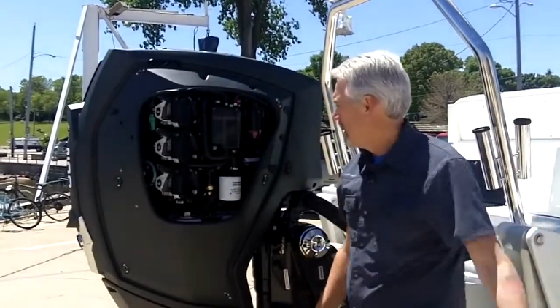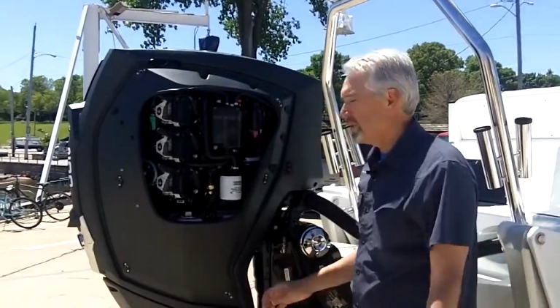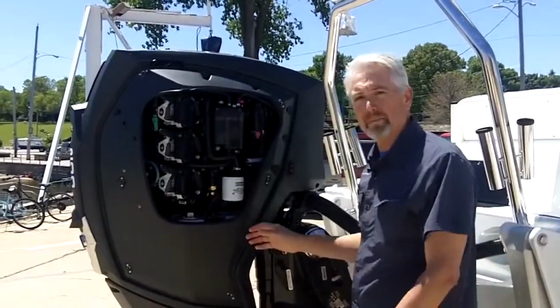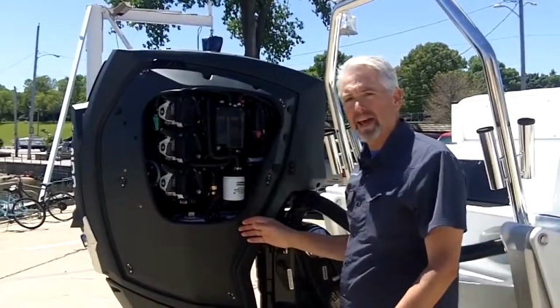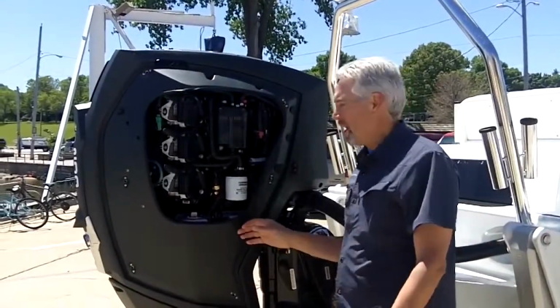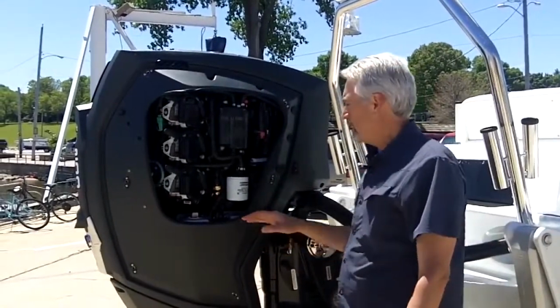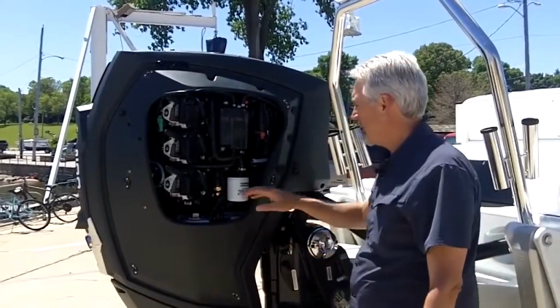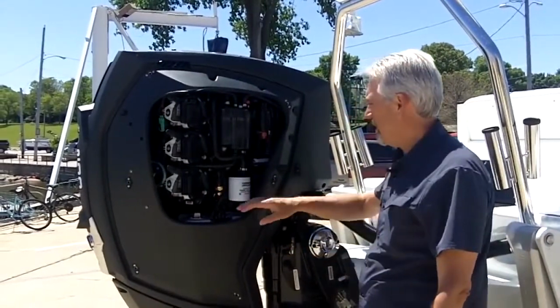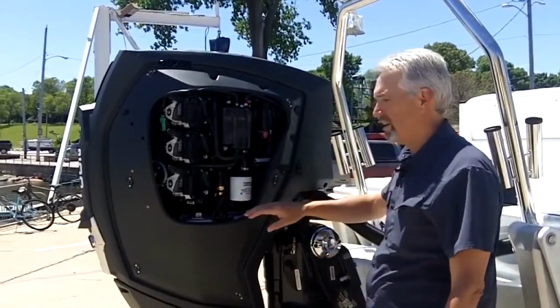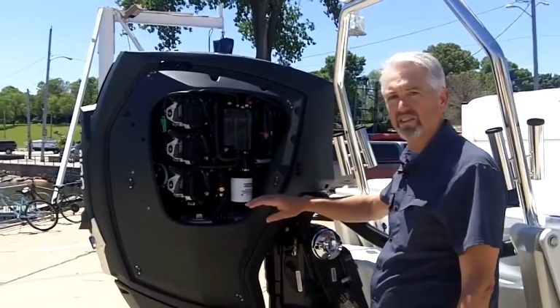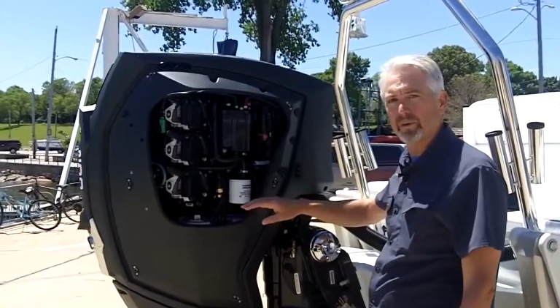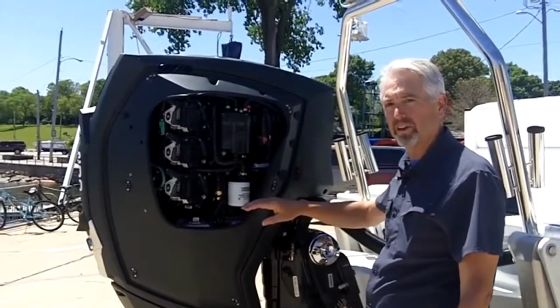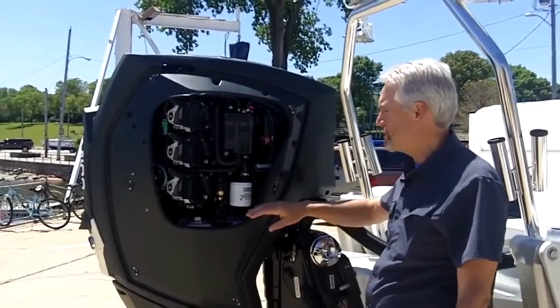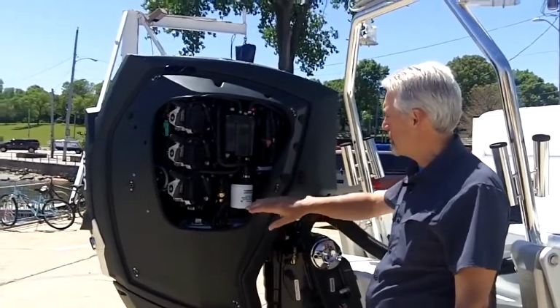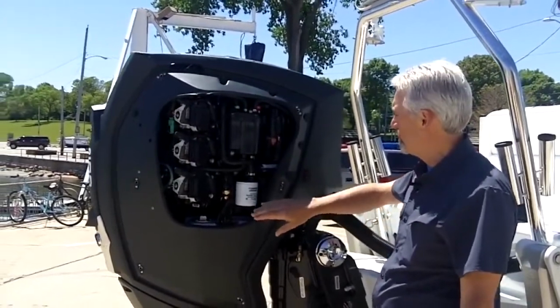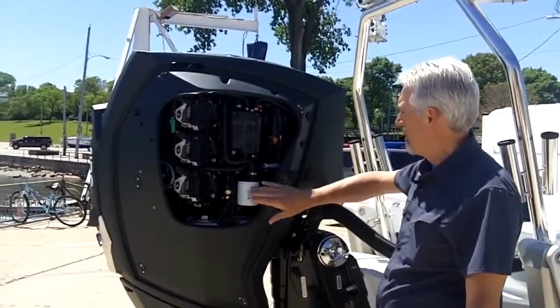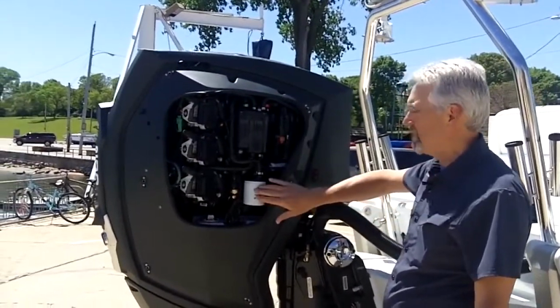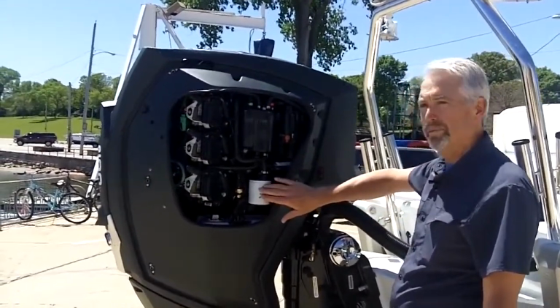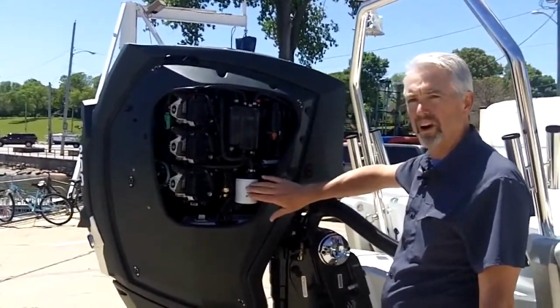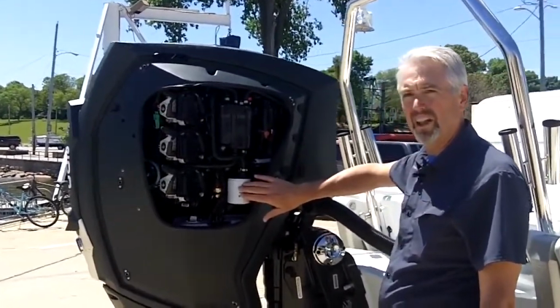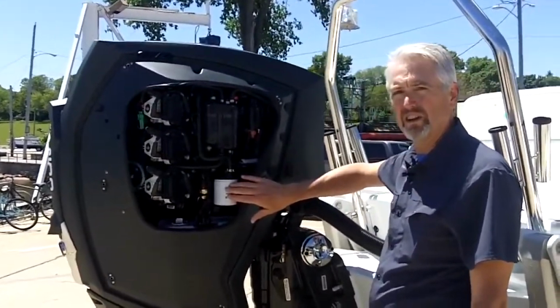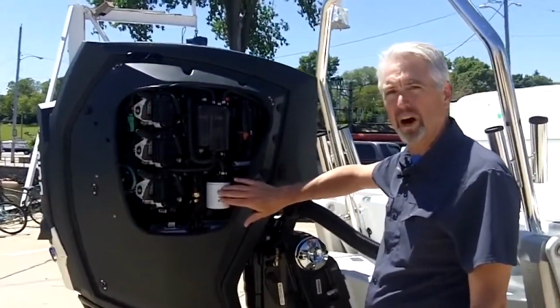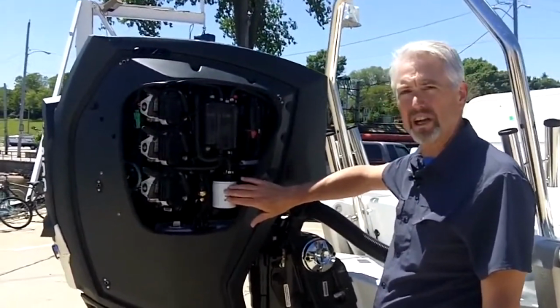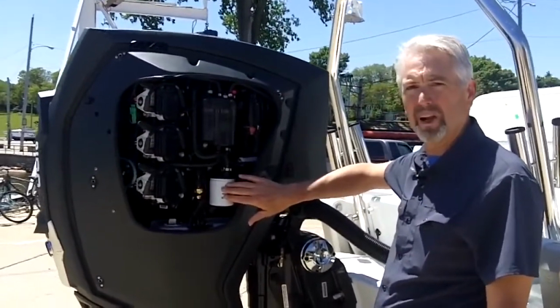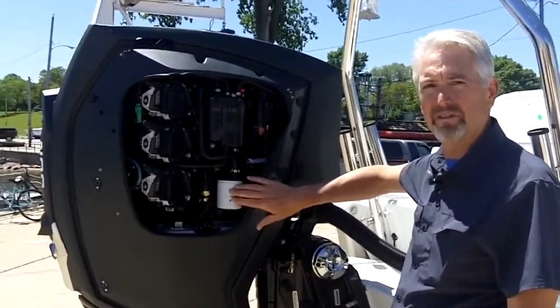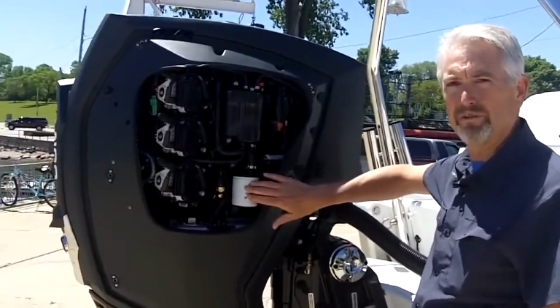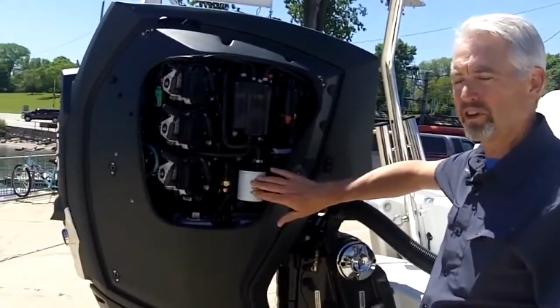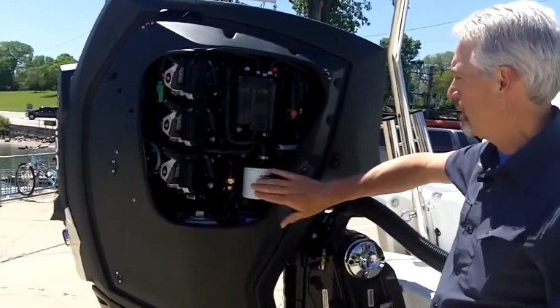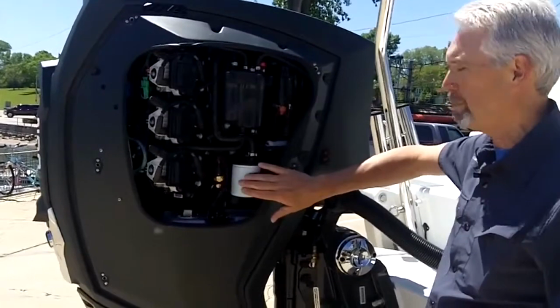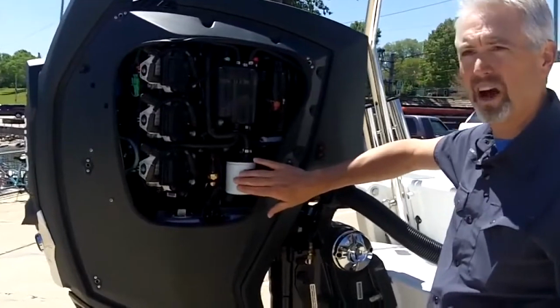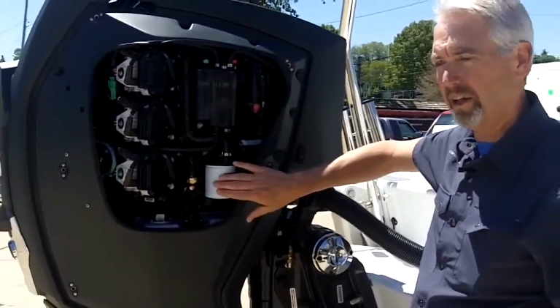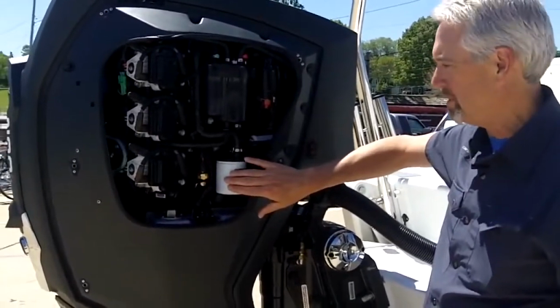When we take that panel off, we can look underneath here and see some of the good features. We've got a very large water-separating fuel filter with a spin-off element.